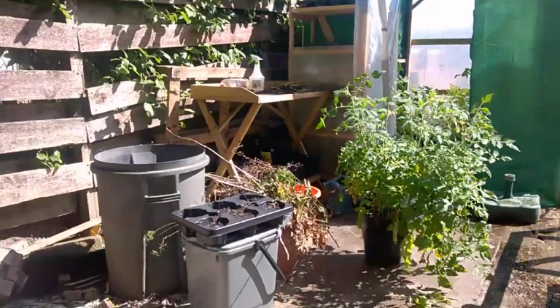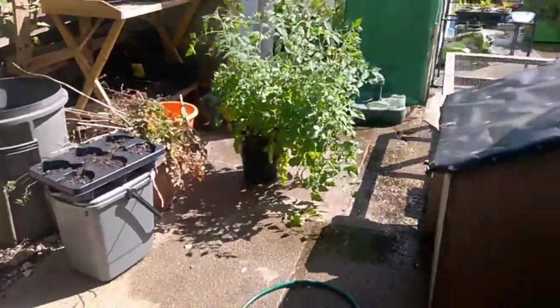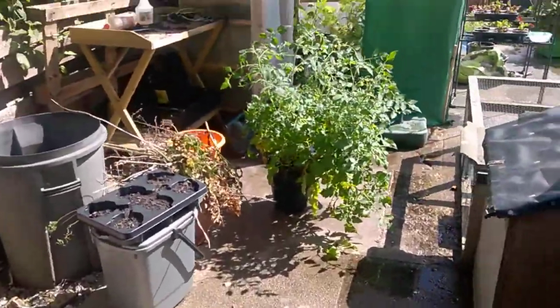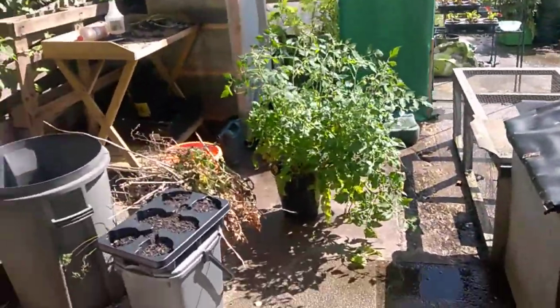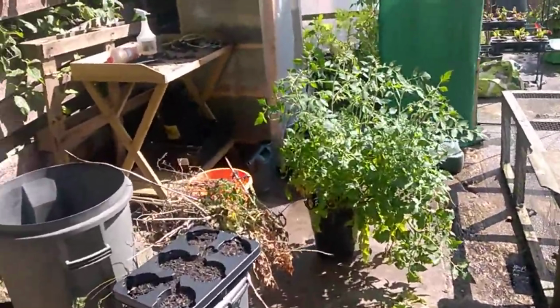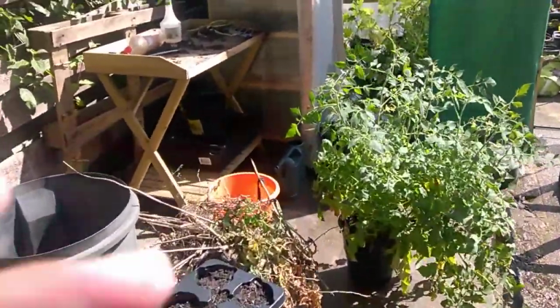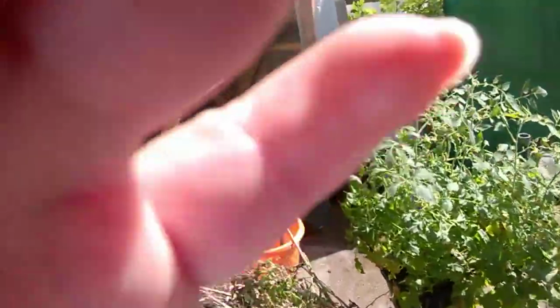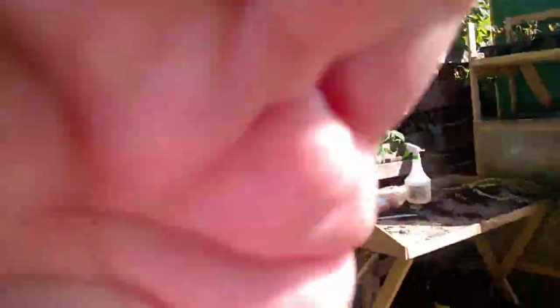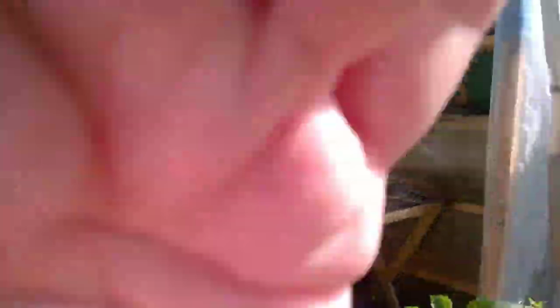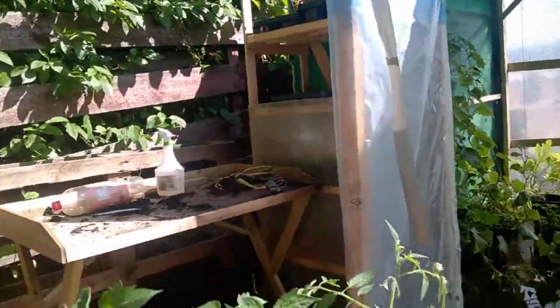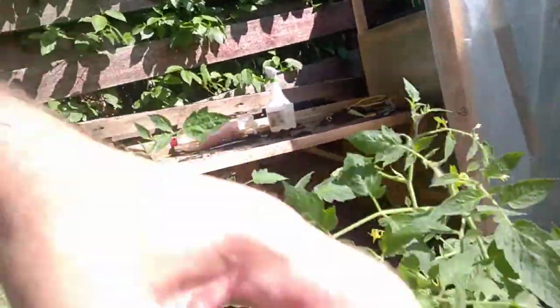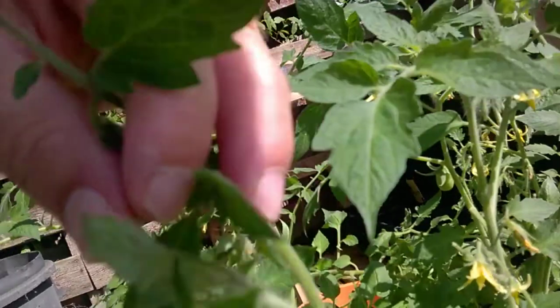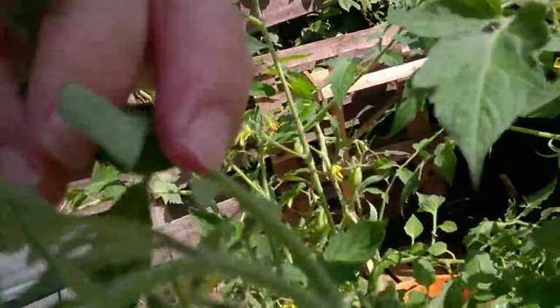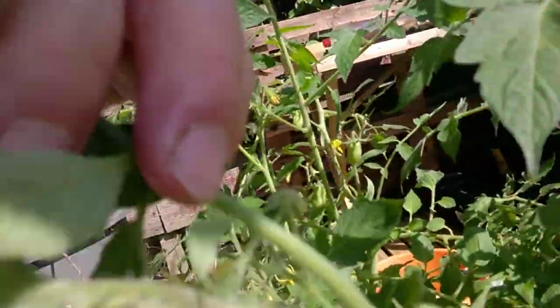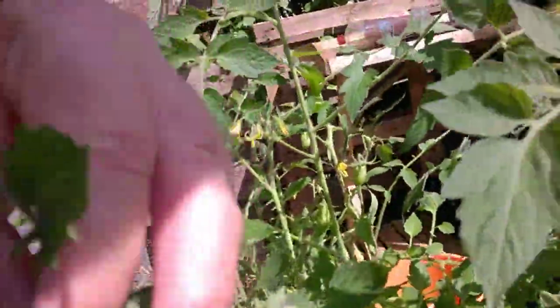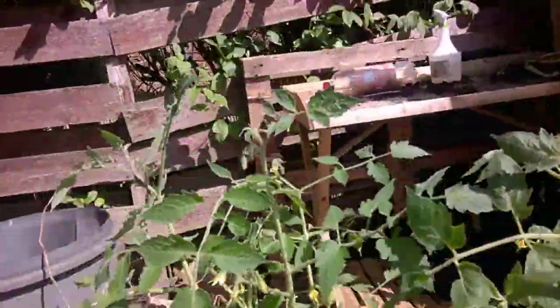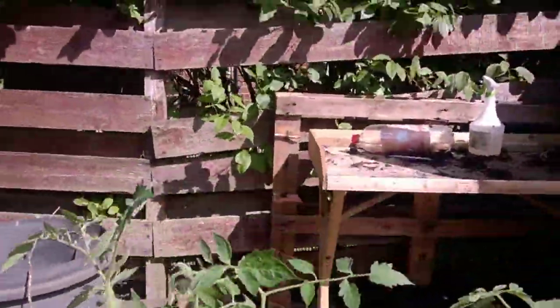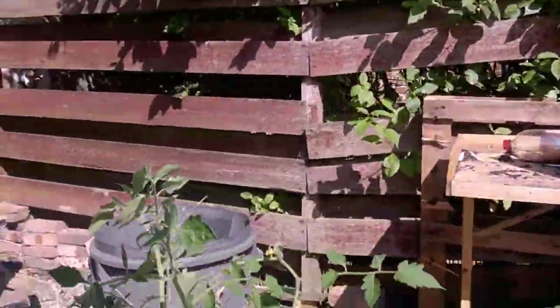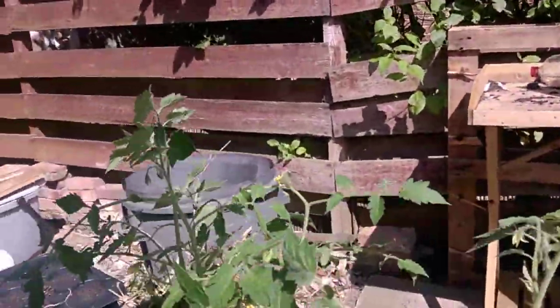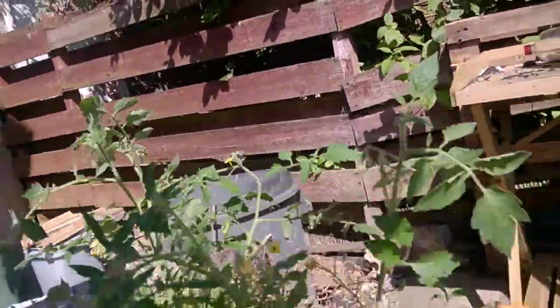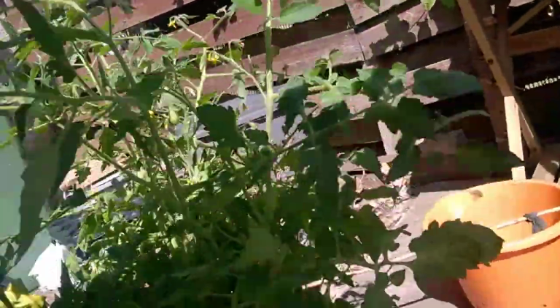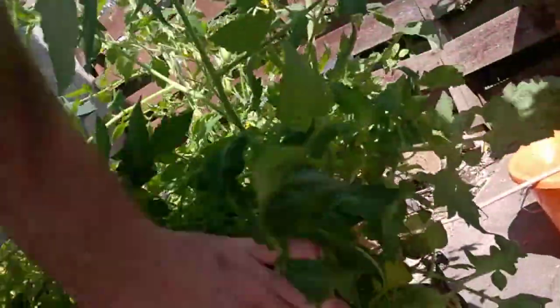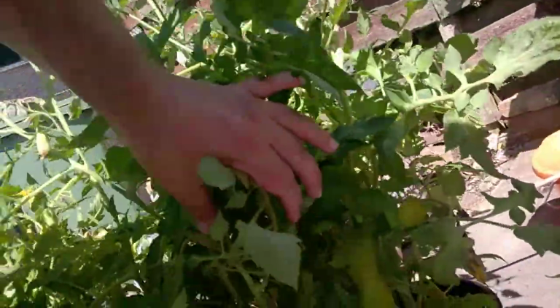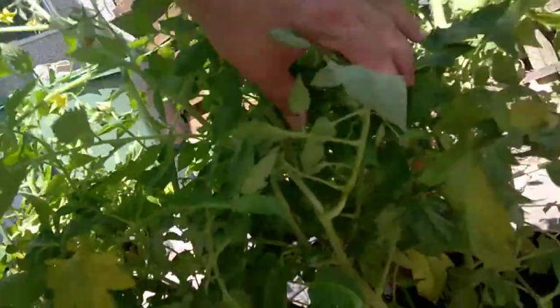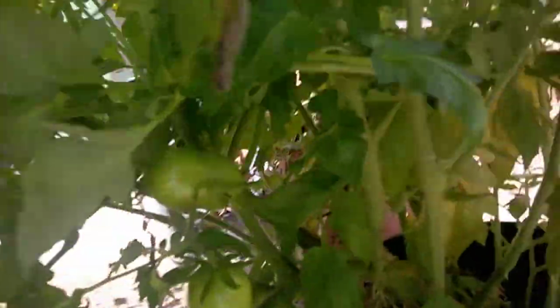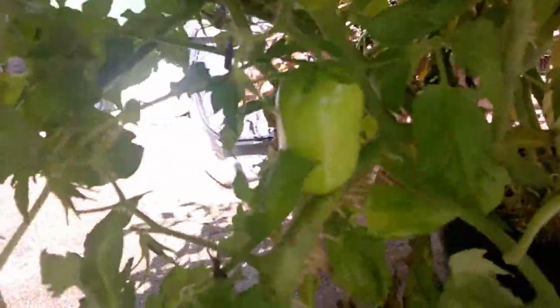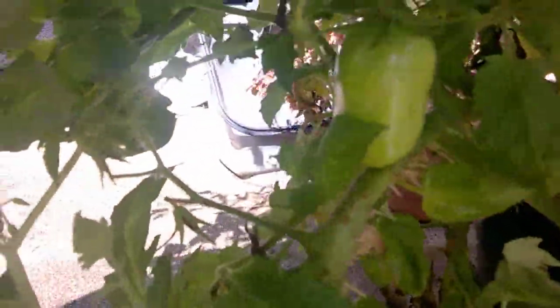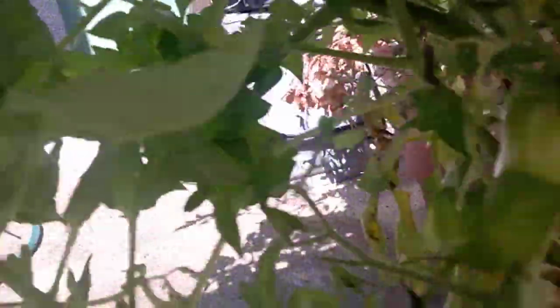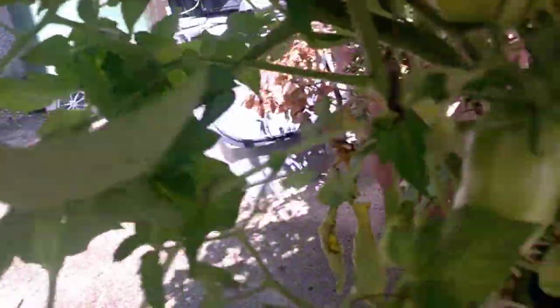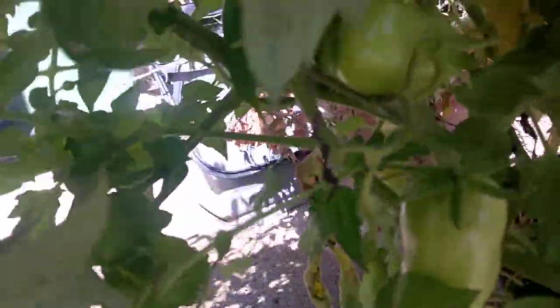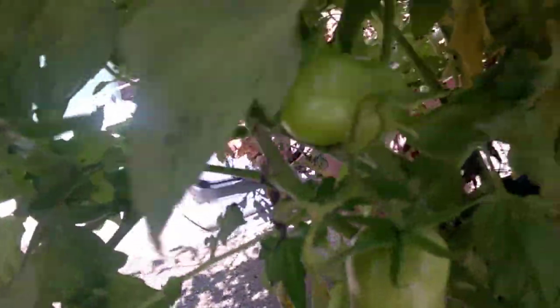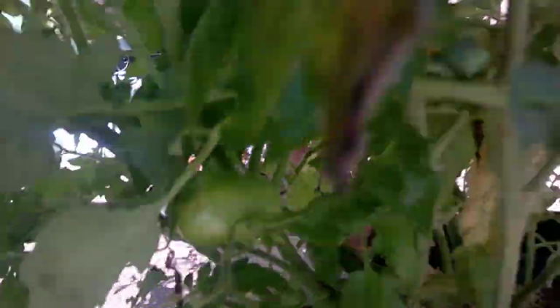We'll start here with the Roma tomatoes. Can you see there, there's a Roma coming up there. And there's a couple of Romas there.